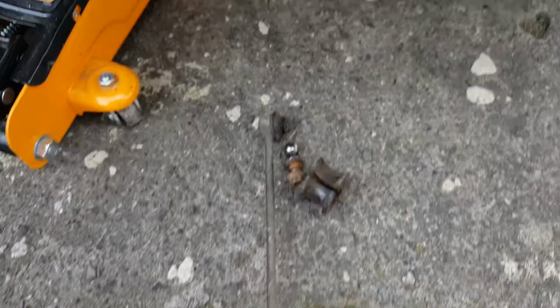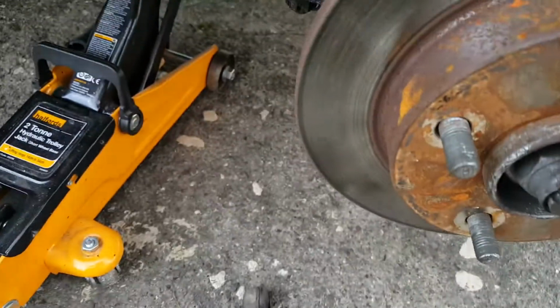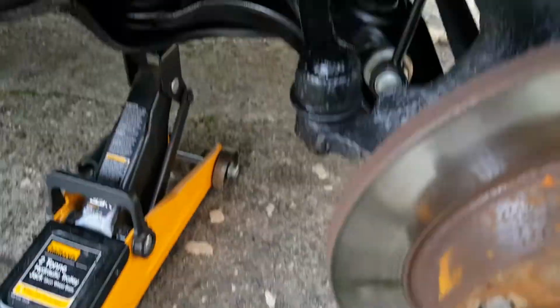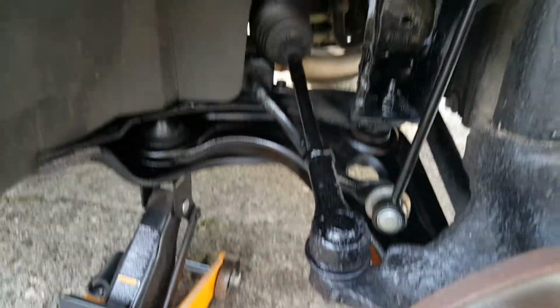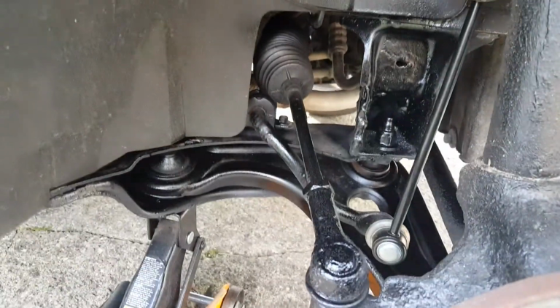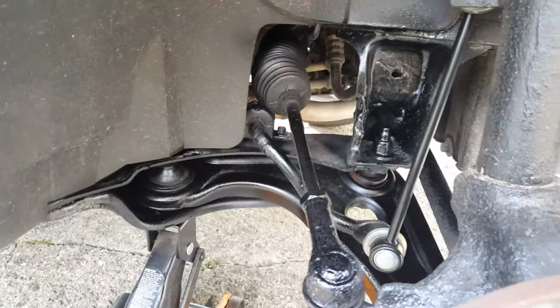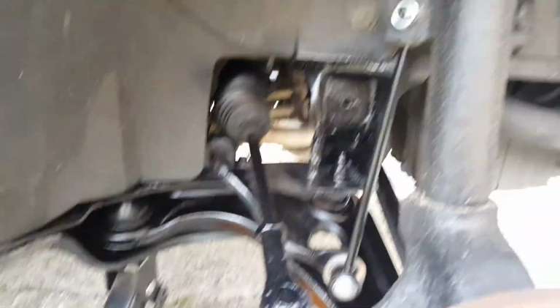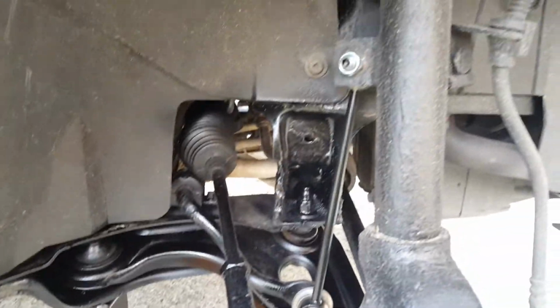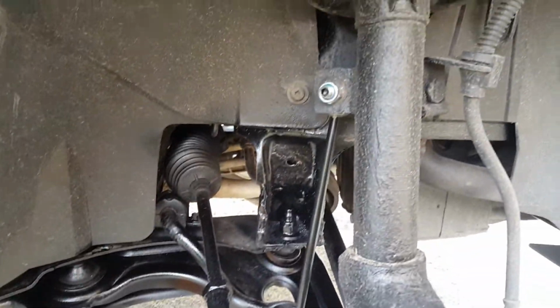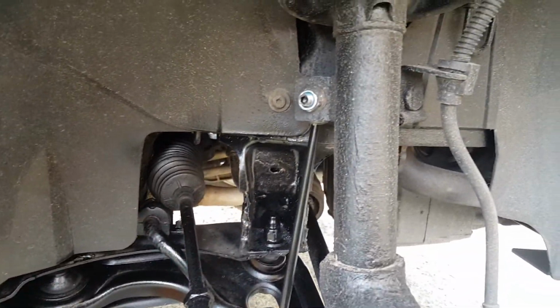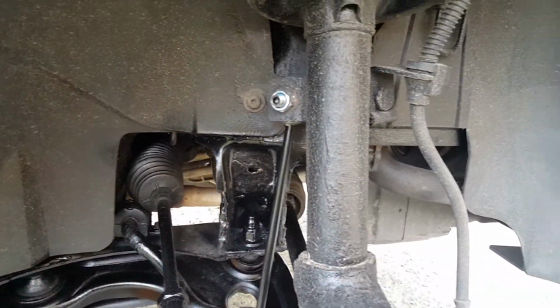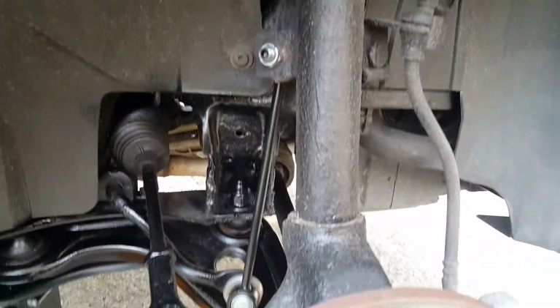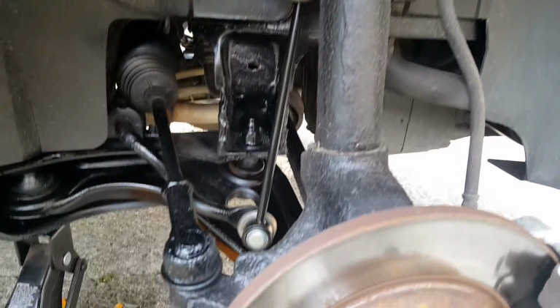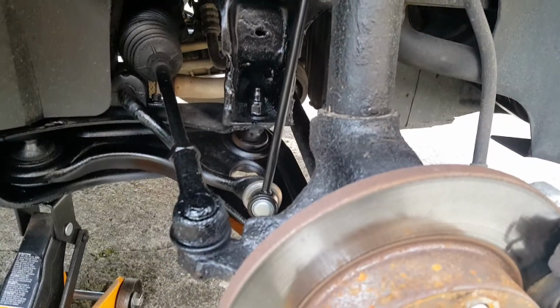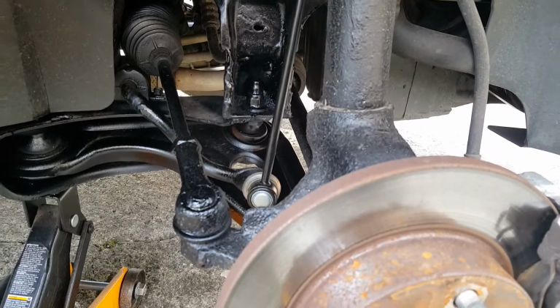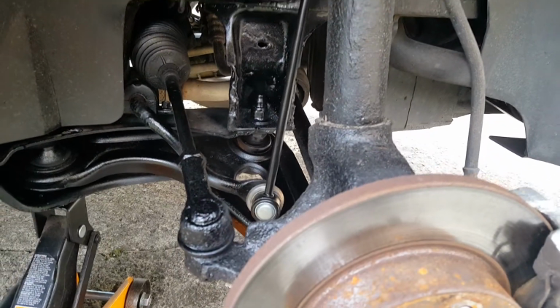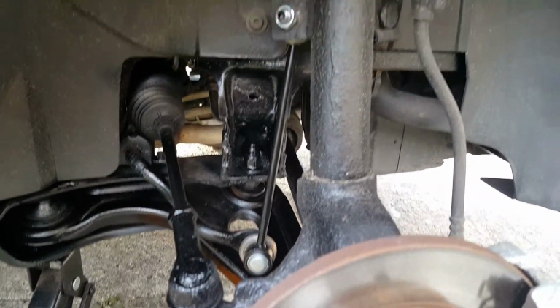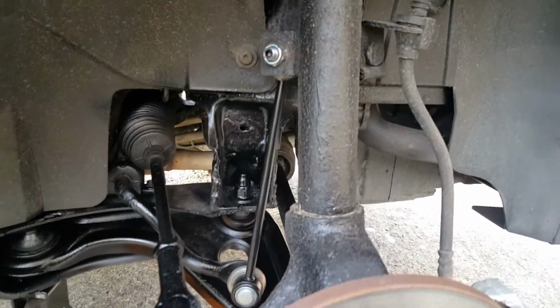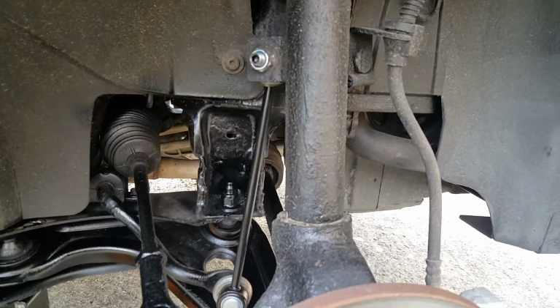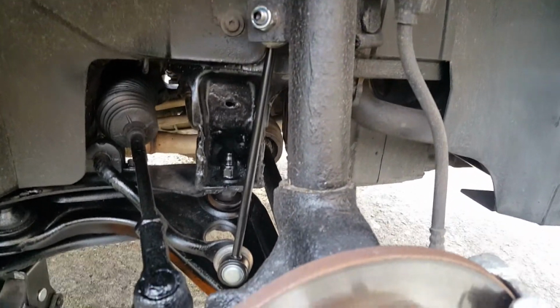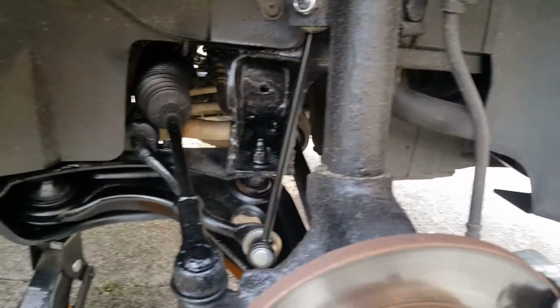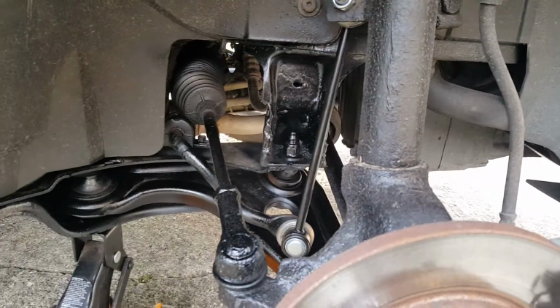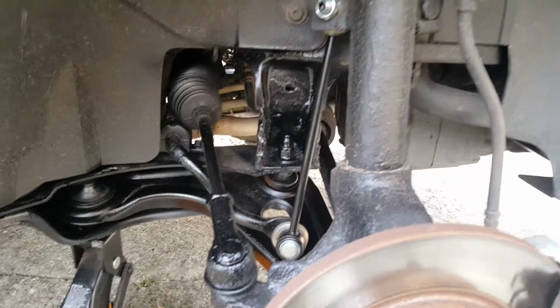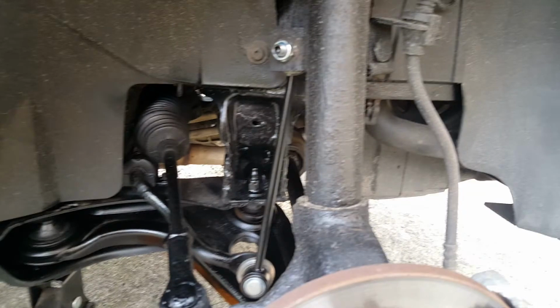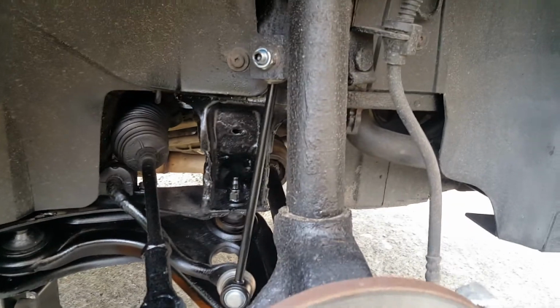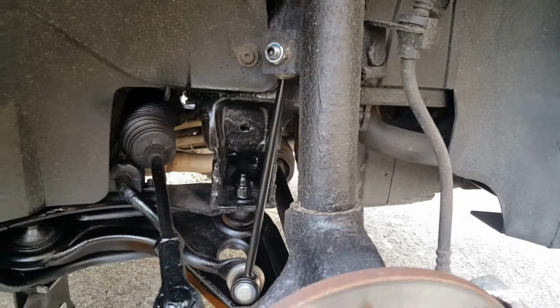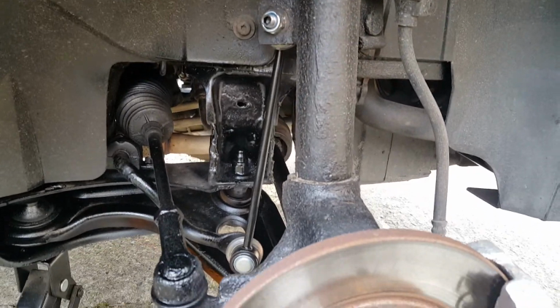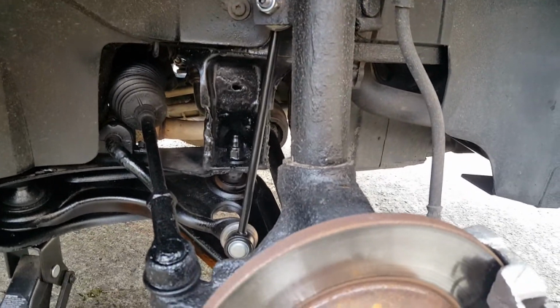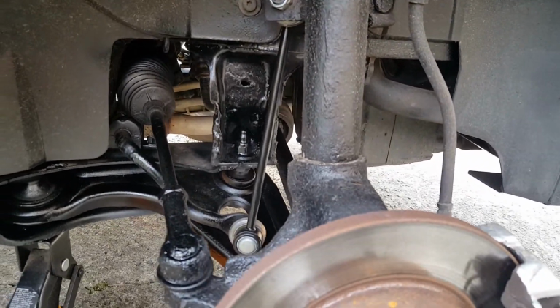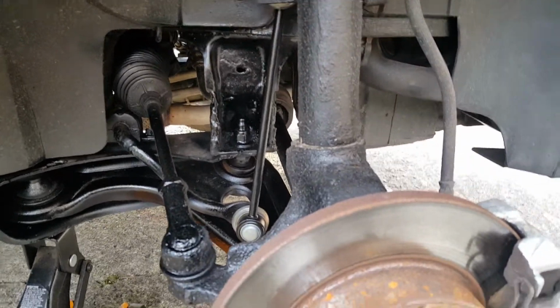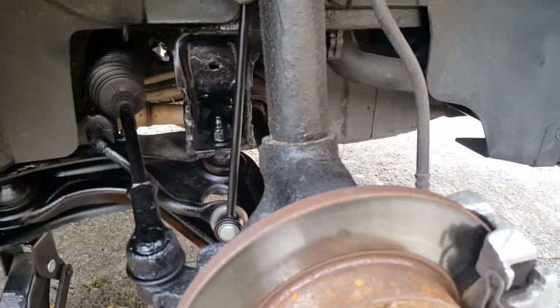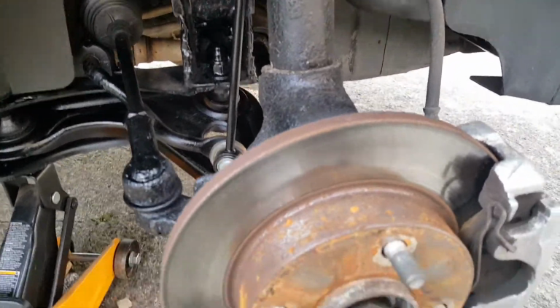So that's all been replaced now, all brand new. You can get these parts off eBay. I think altogether with the two links and the bushes, it was just under 12 quid. Freaking cheap, can't argue with that.